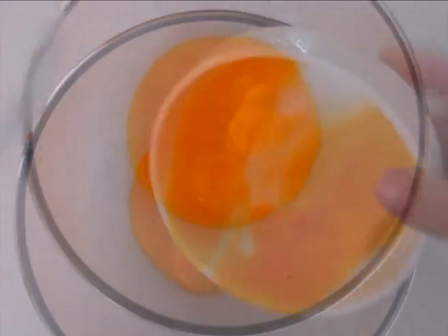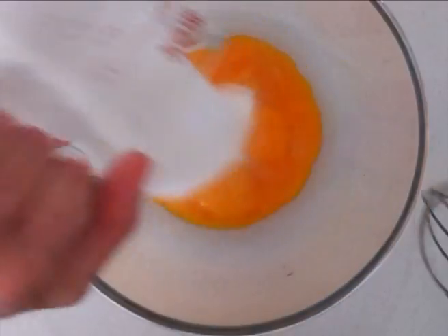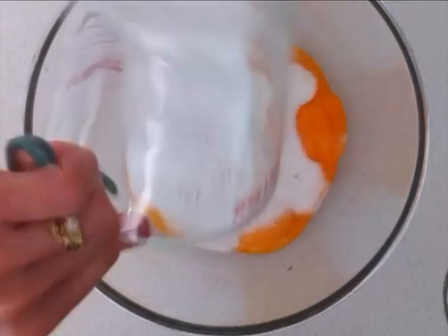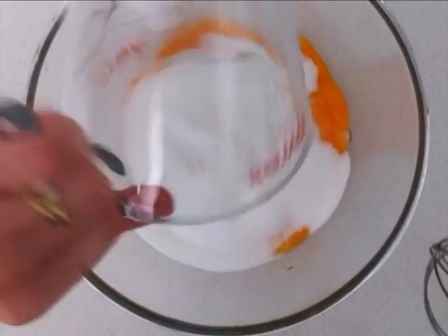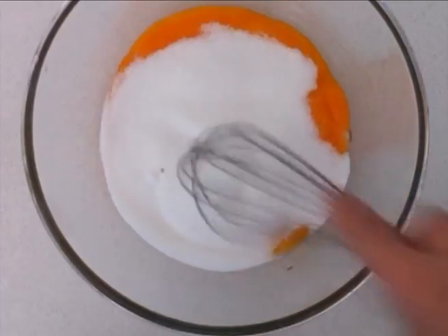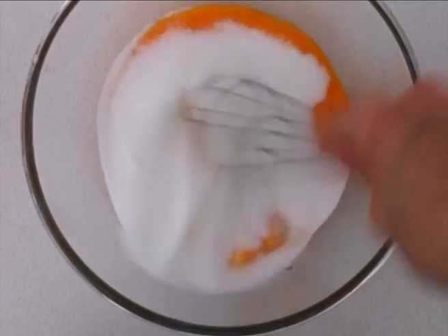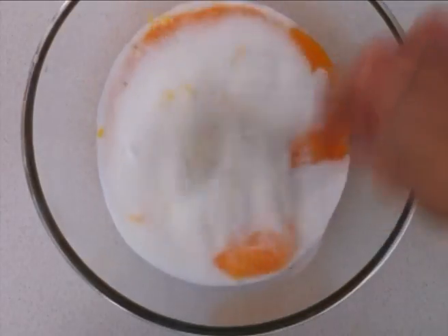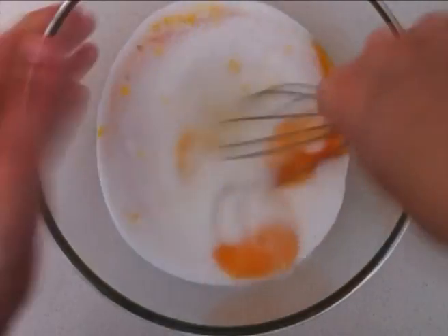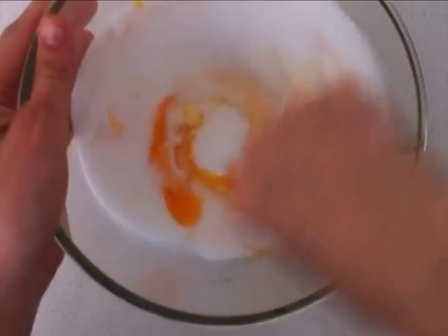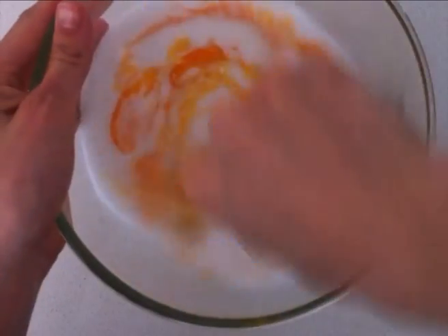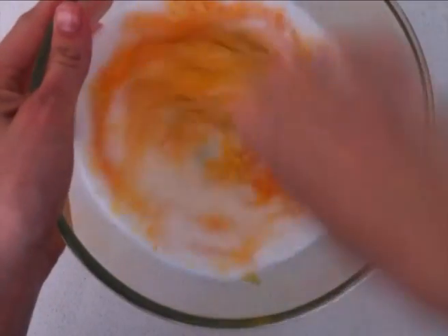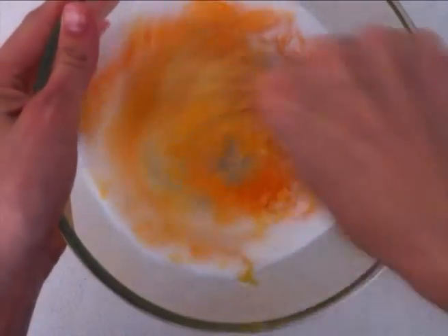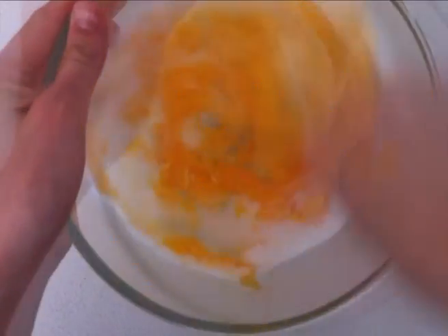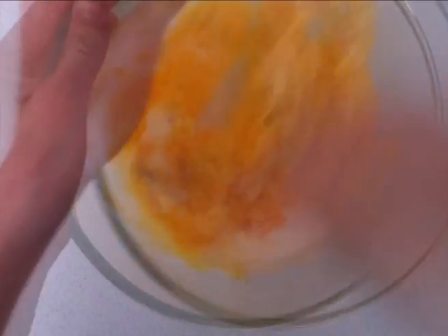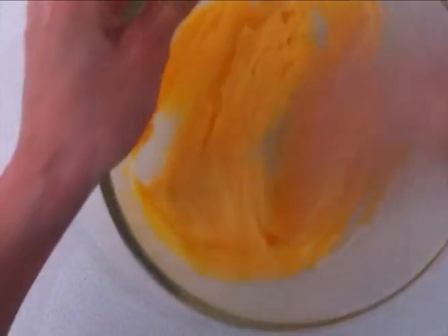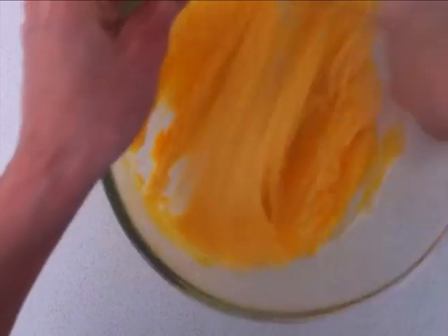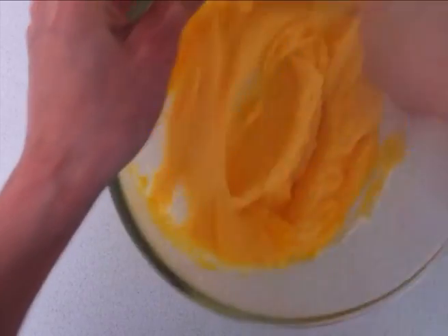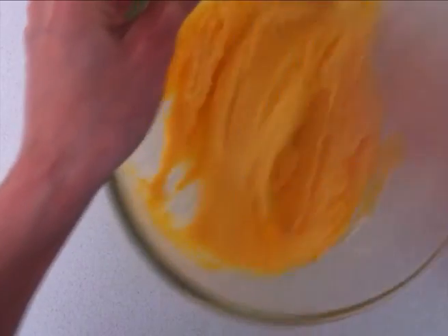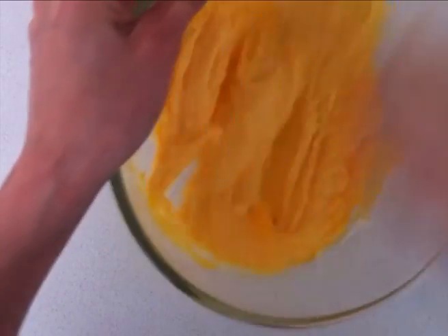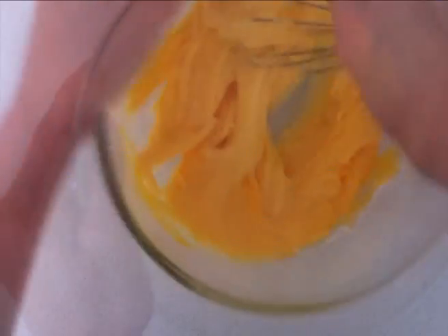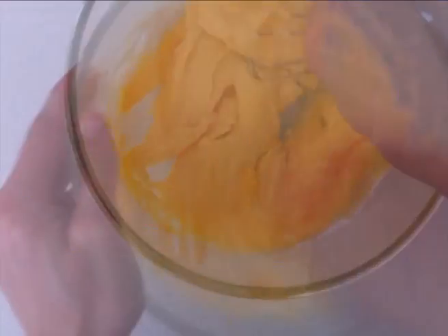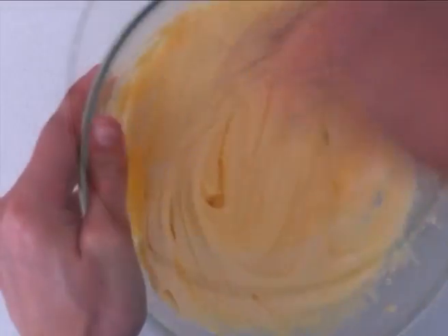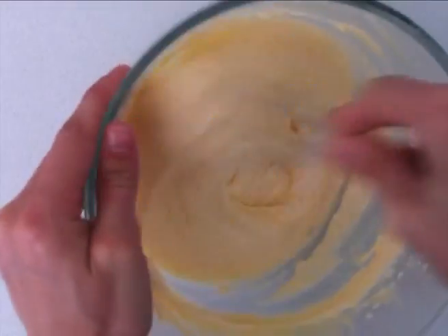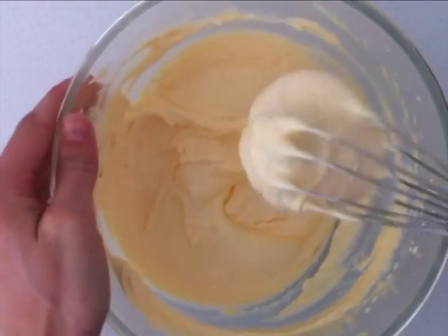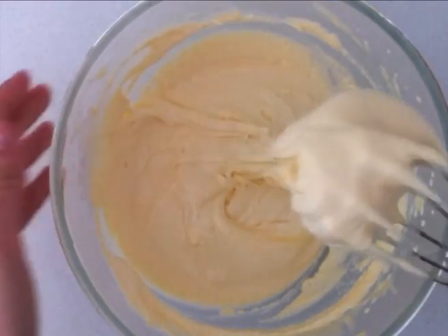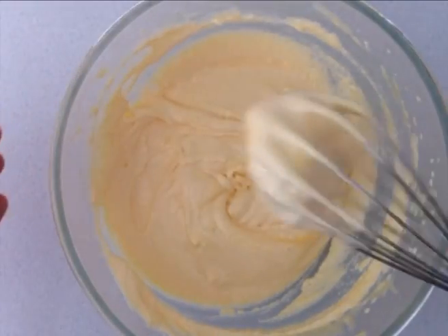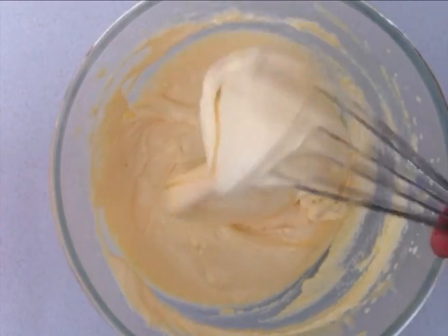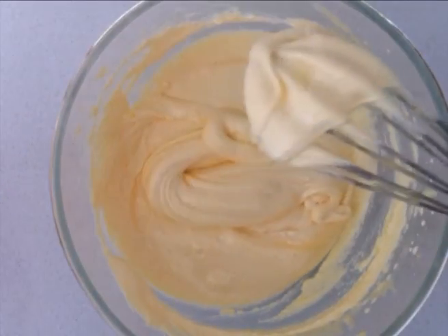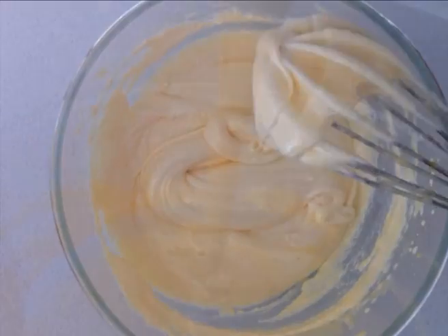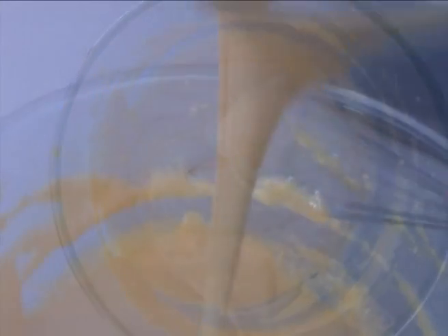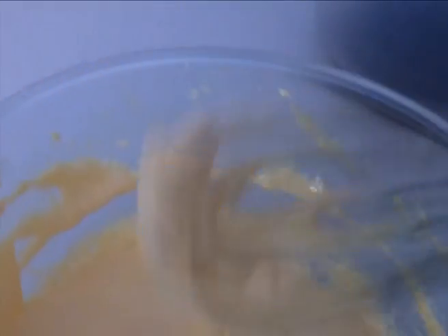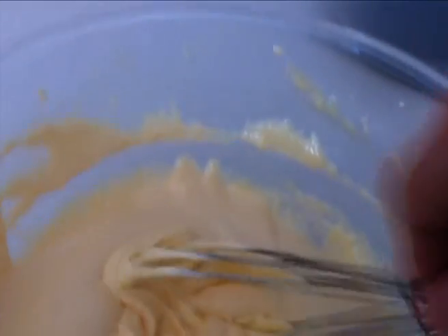For all the recipe quantities just click on the link in the description below this video to go to the blog howtocookthat.net where the printable recipe is there. Whisk your egg yolks and your sugar together until they look pale, thick and creamy.